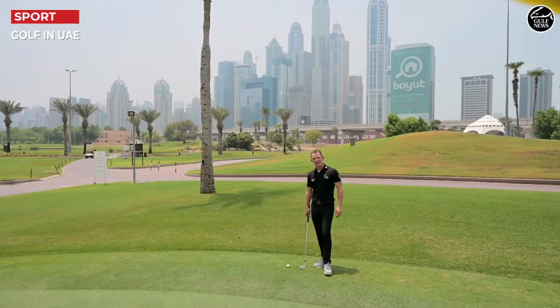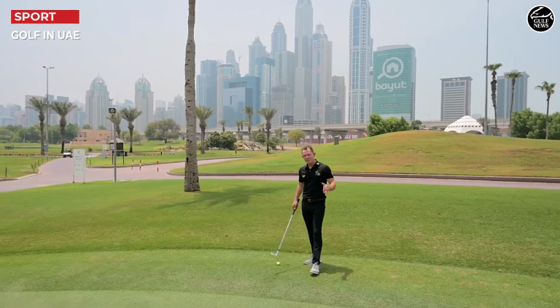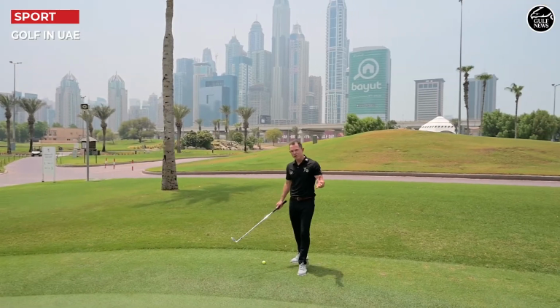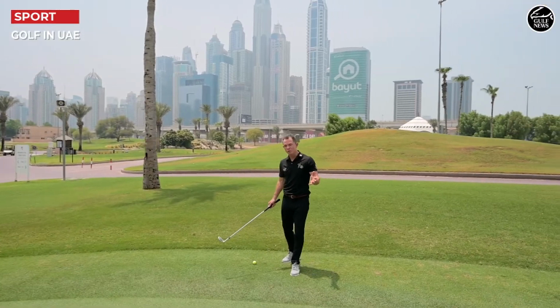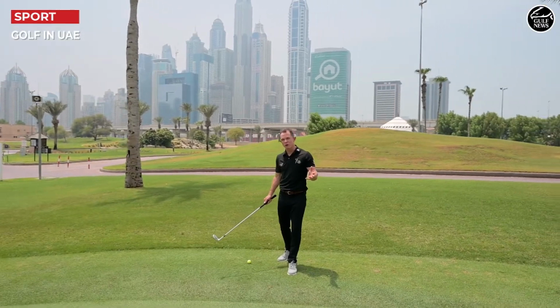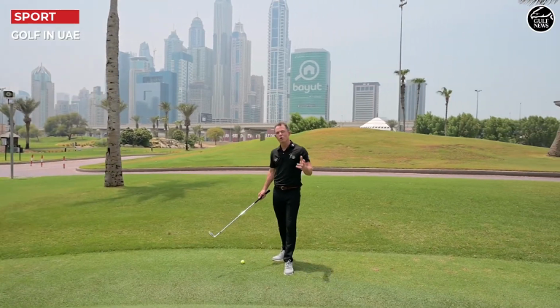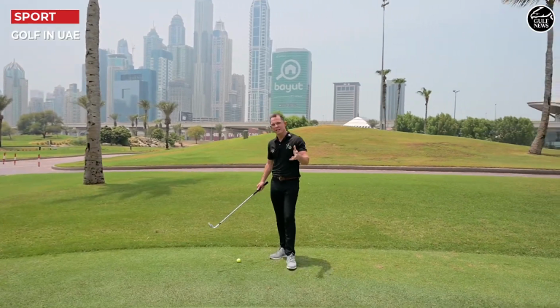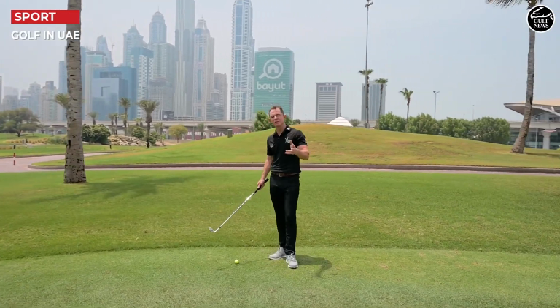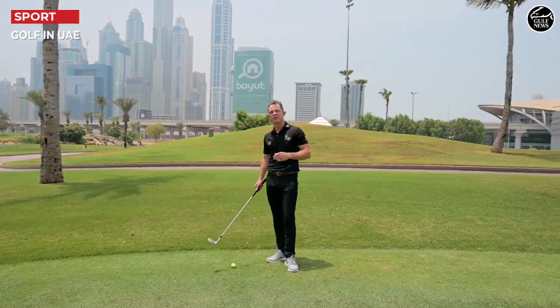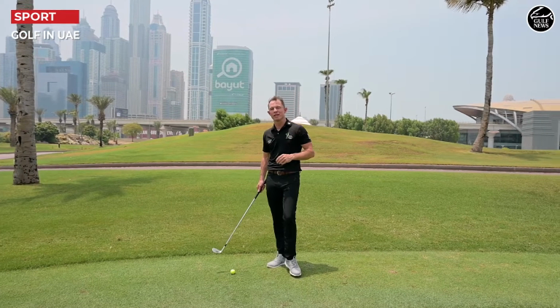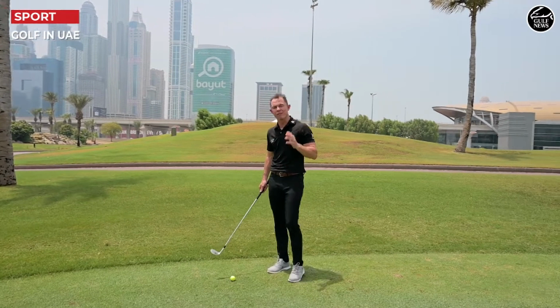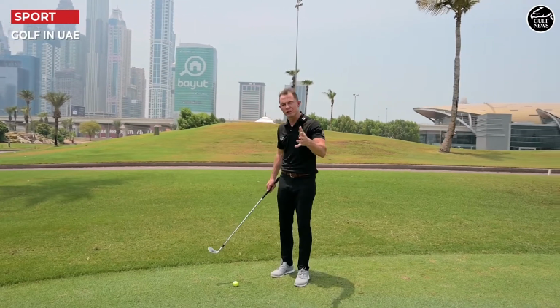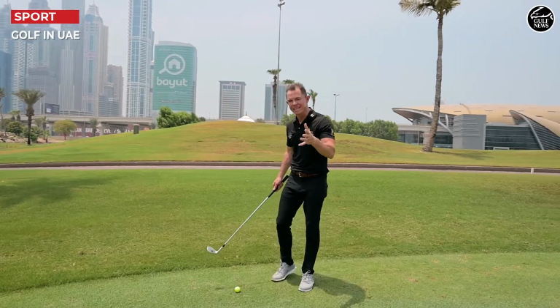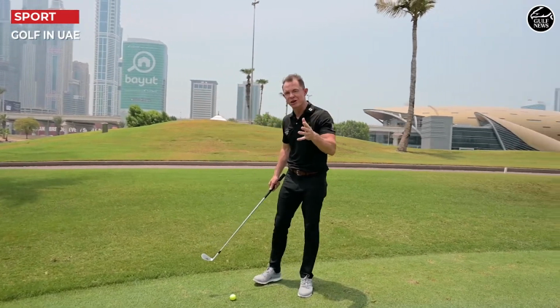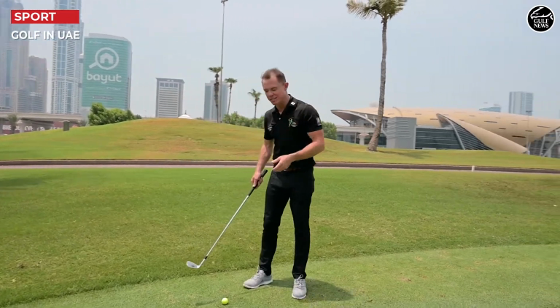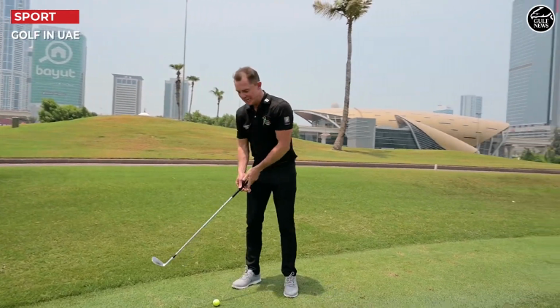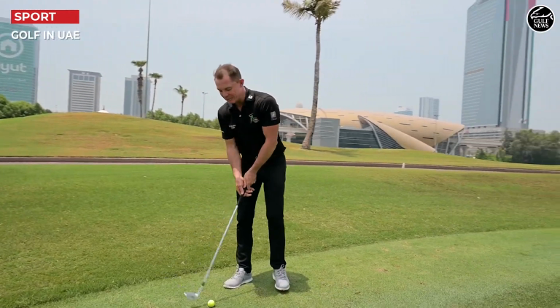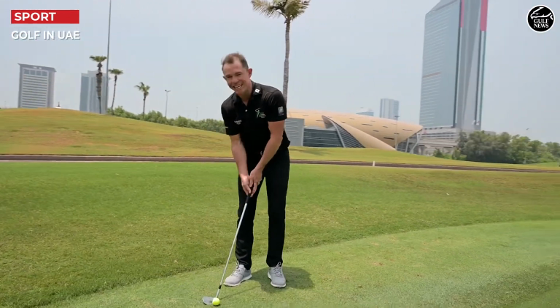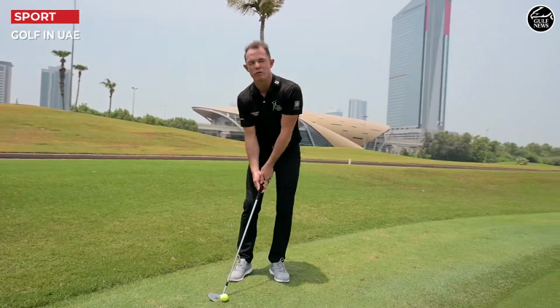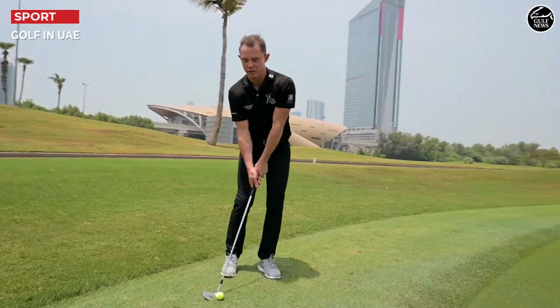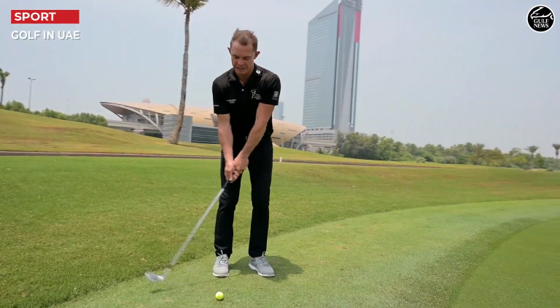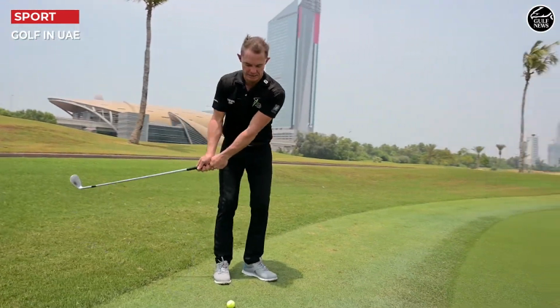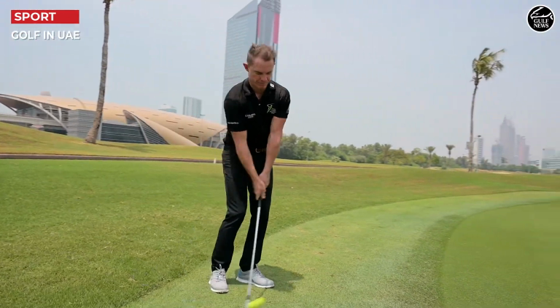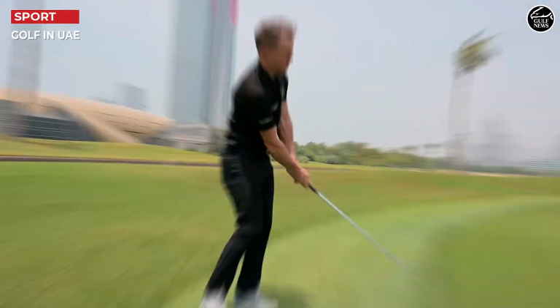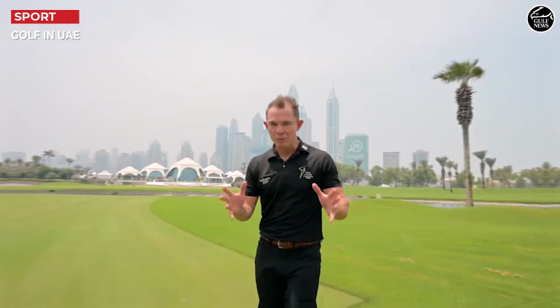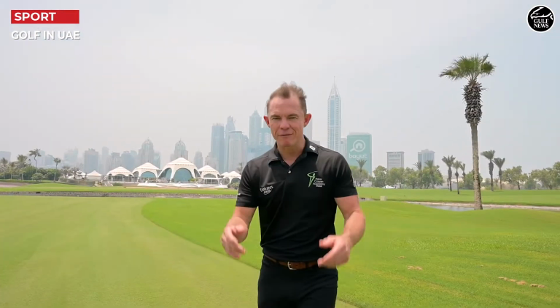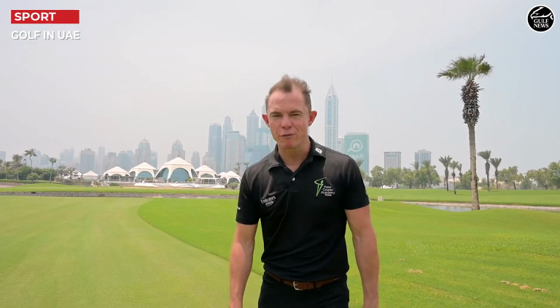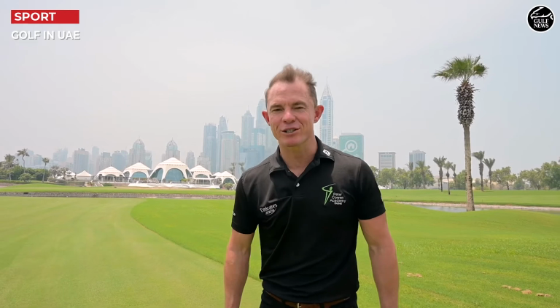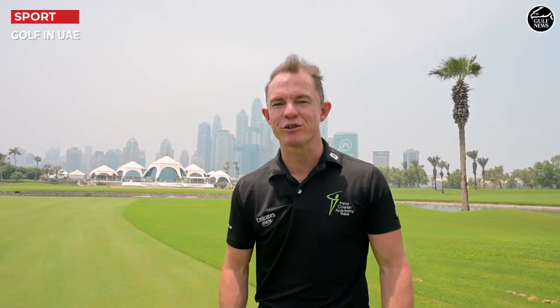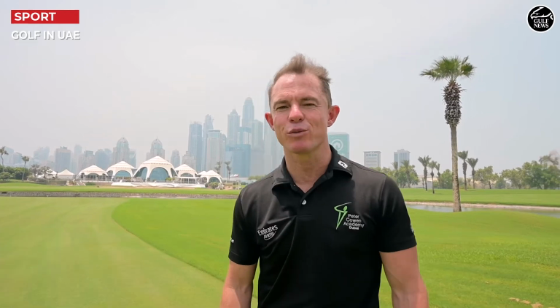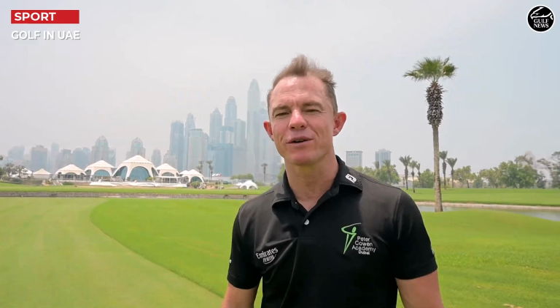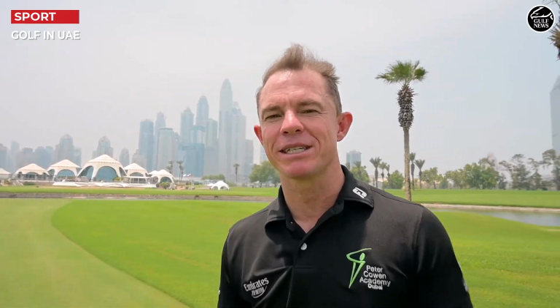As far as equipment goes, all the academies here in the UAE have what you need to get started and keep you going in those early days. So come and get involved and start enjoying this wonderful game today.